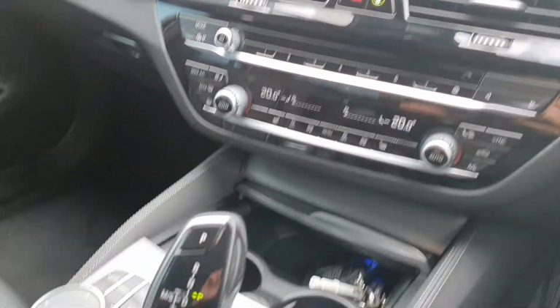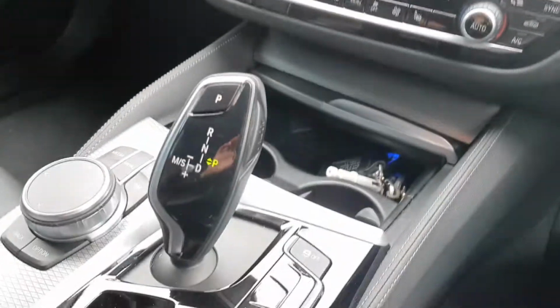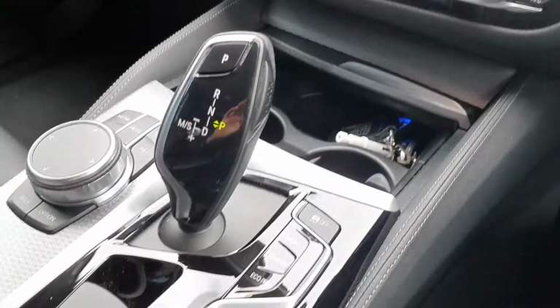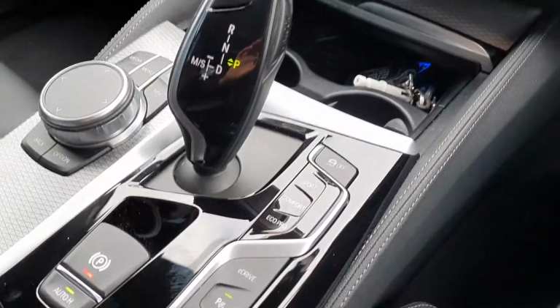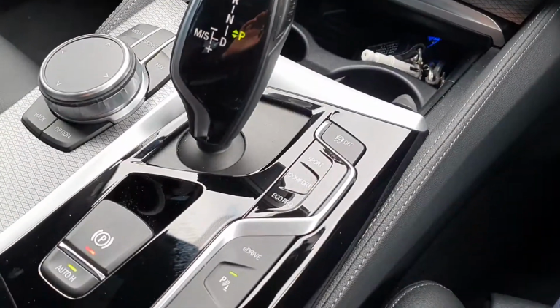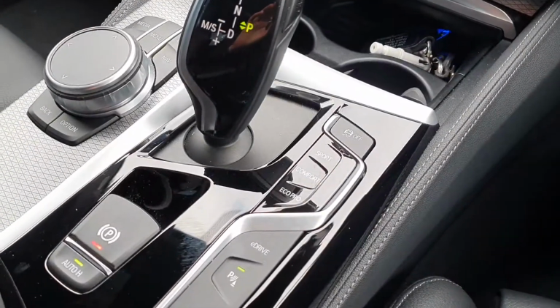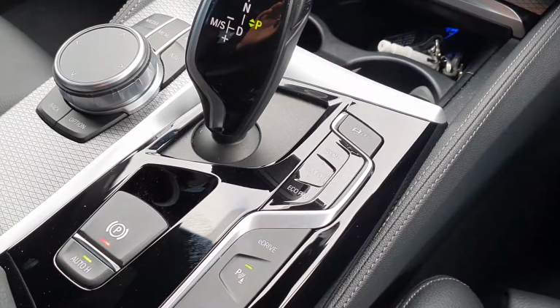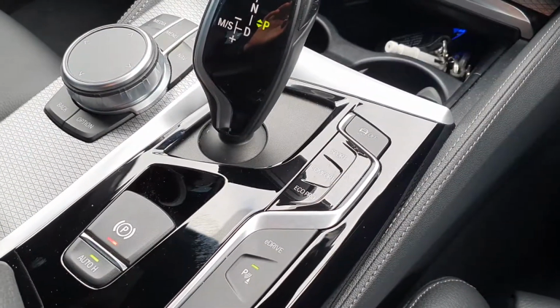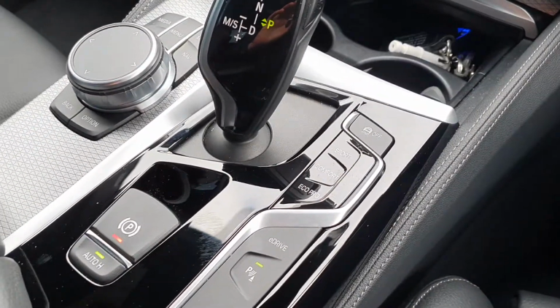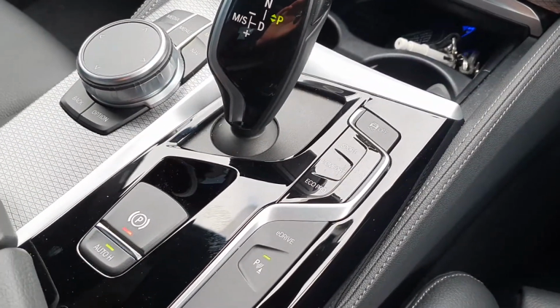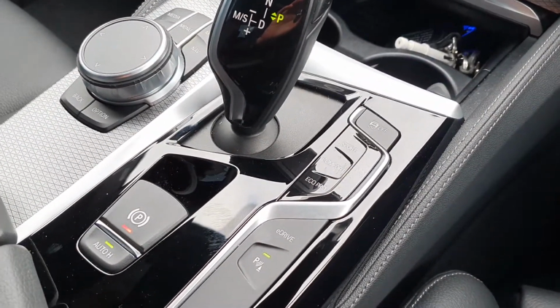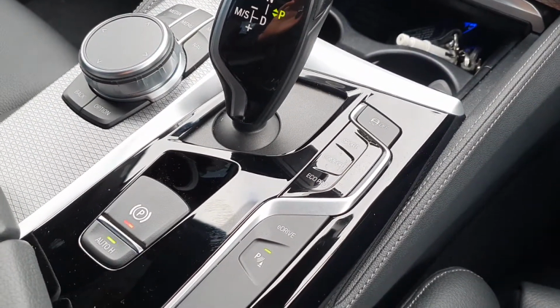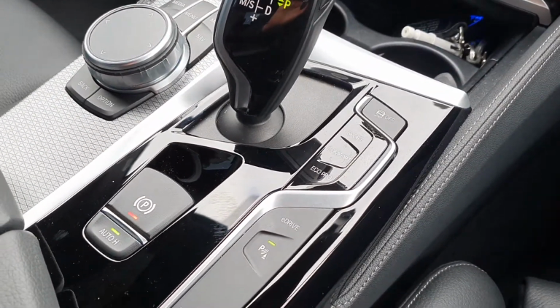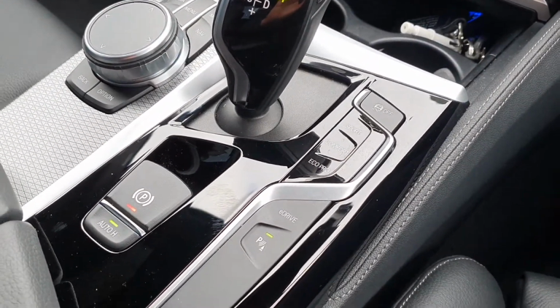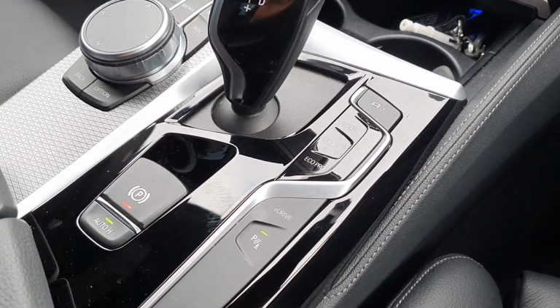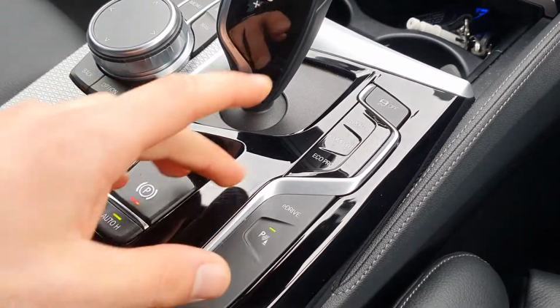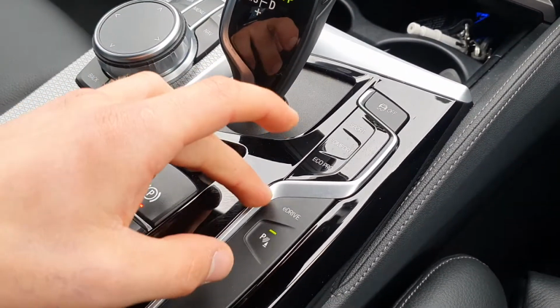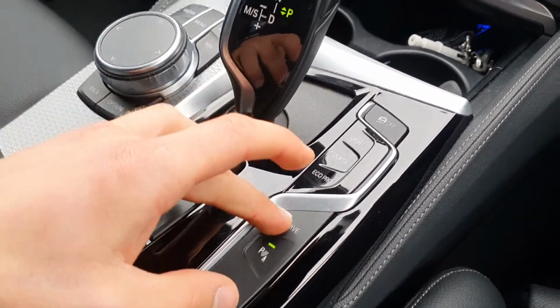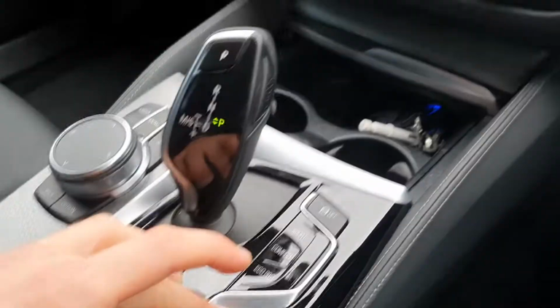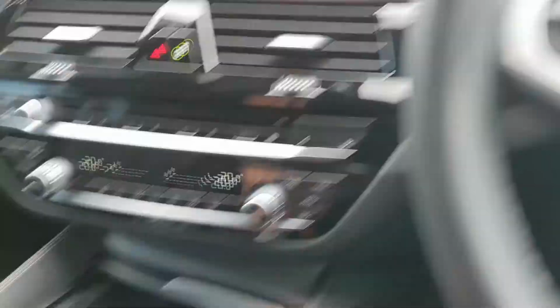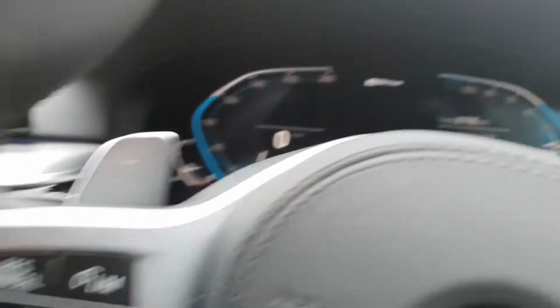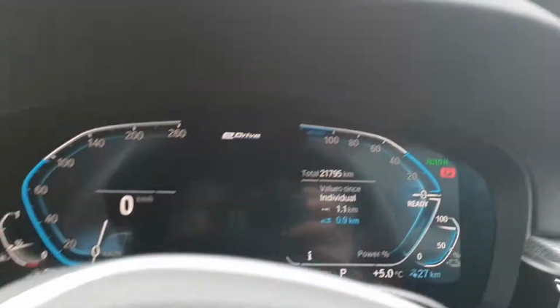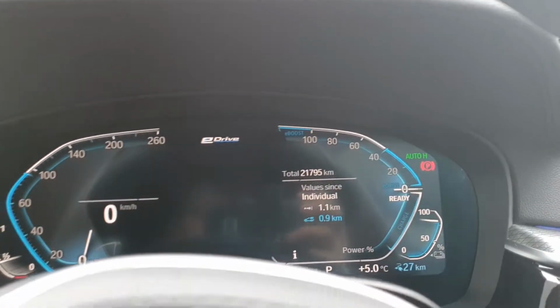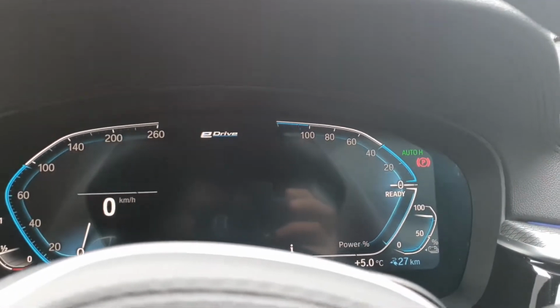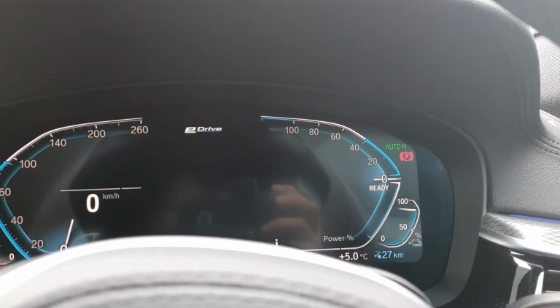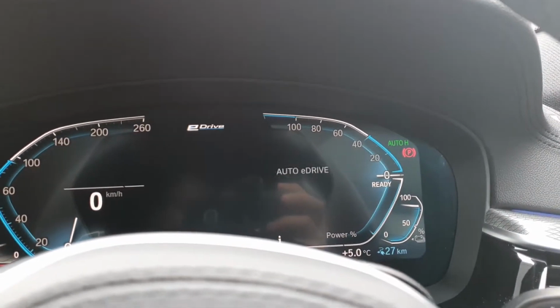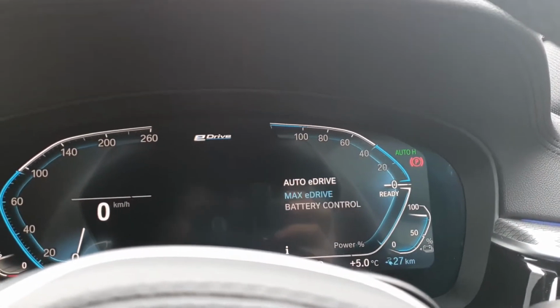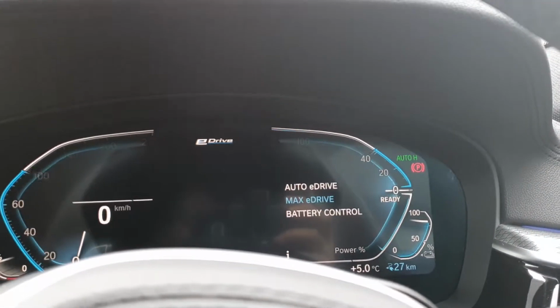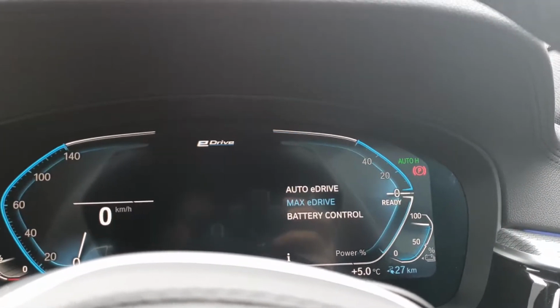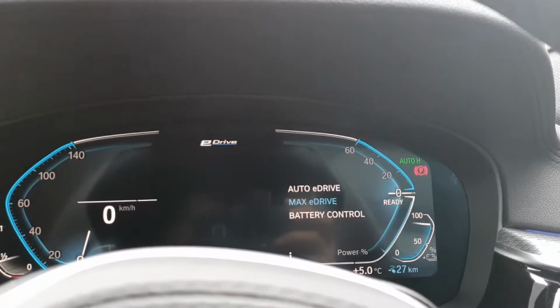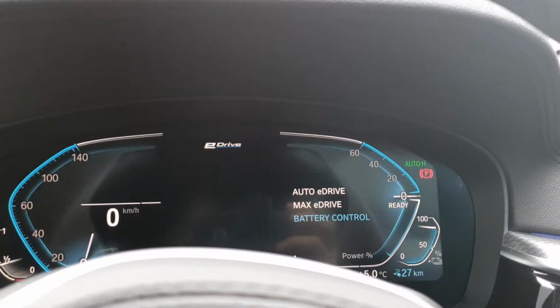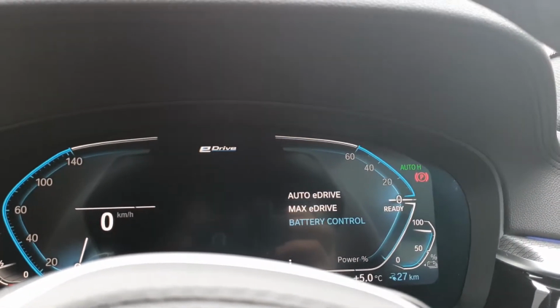You have a sports mode, sports plus mode, comfort mode and eco pro mode, and you can choose from a range of different e-drive settings.